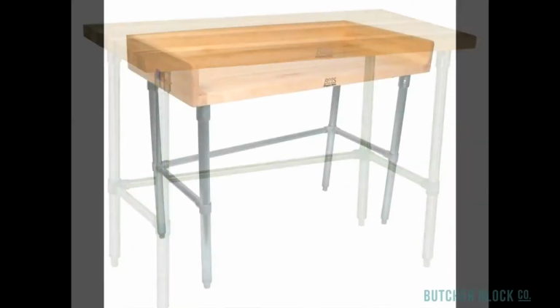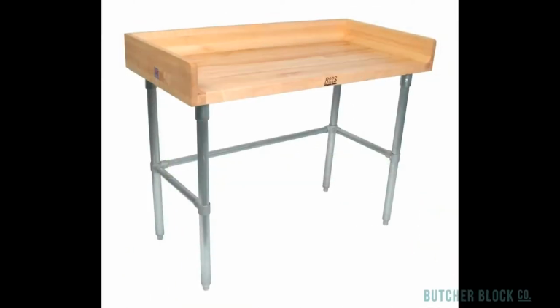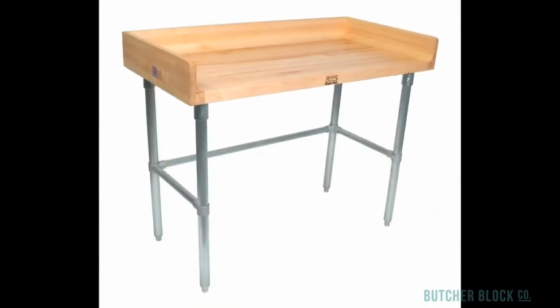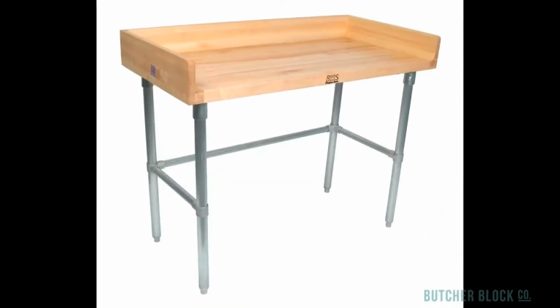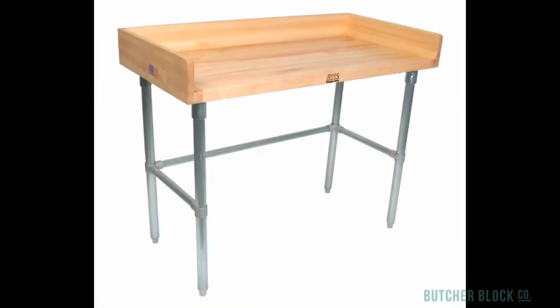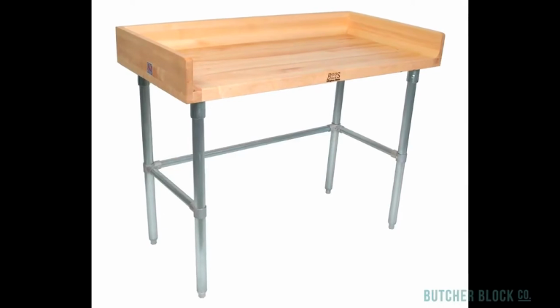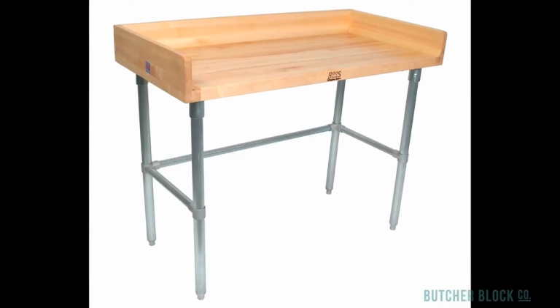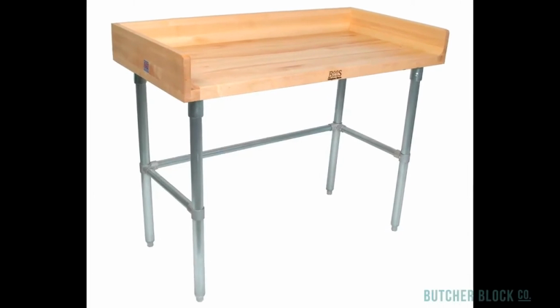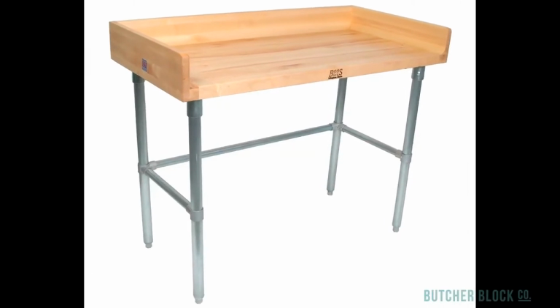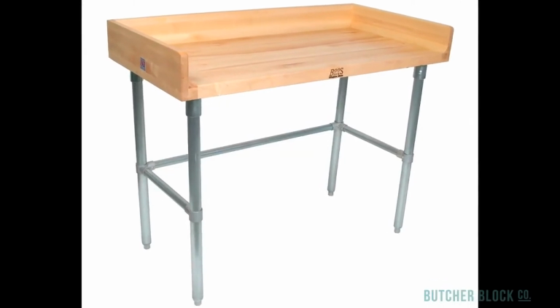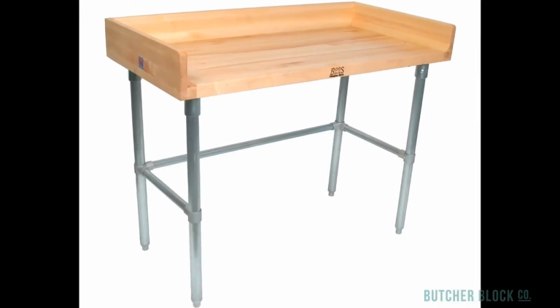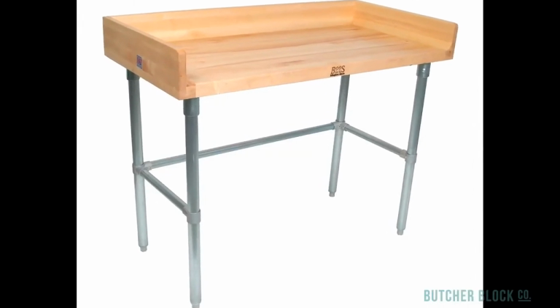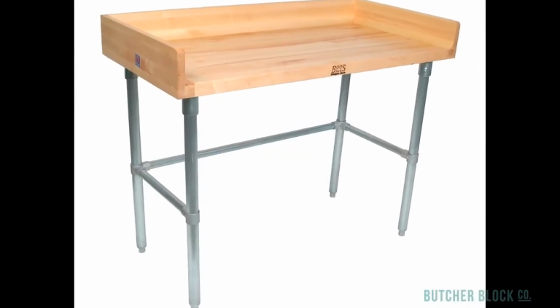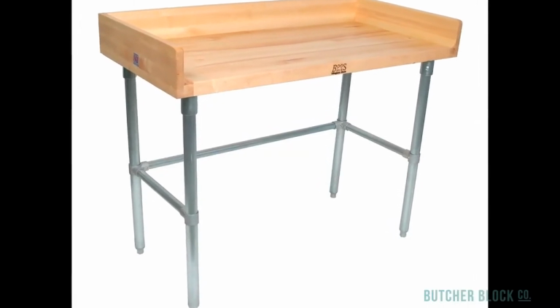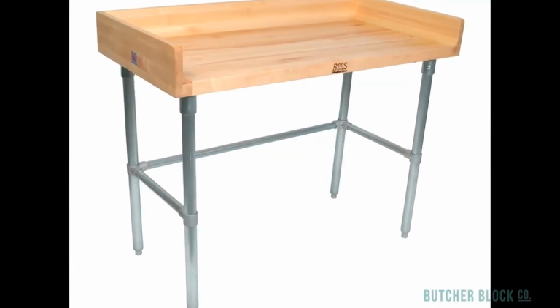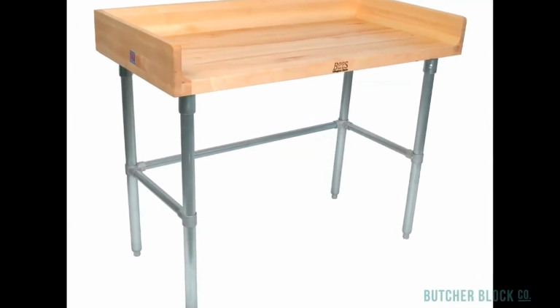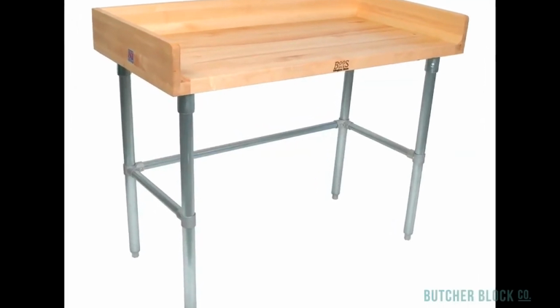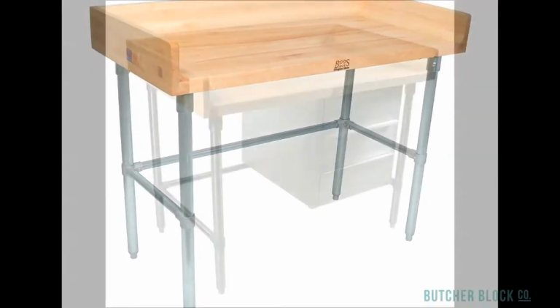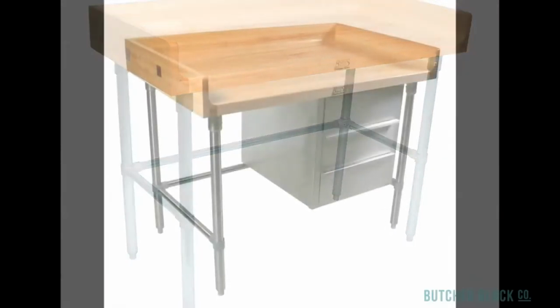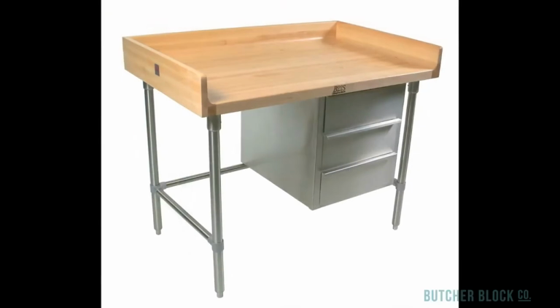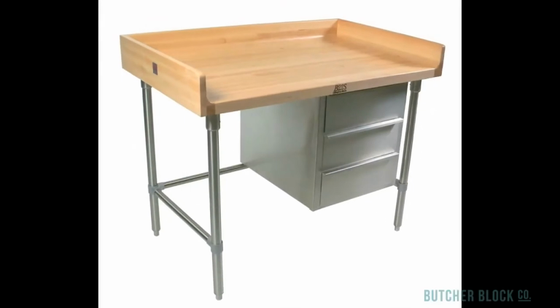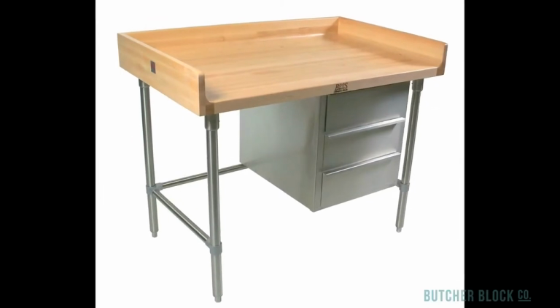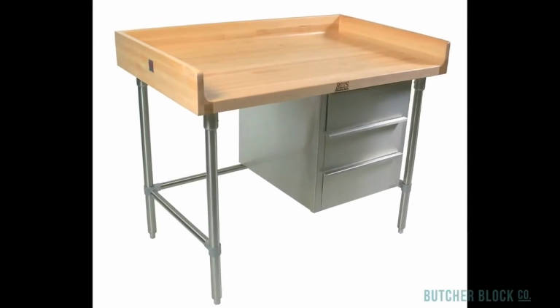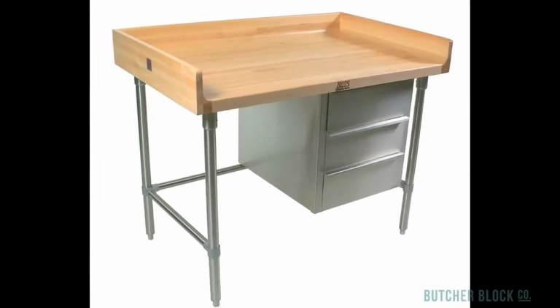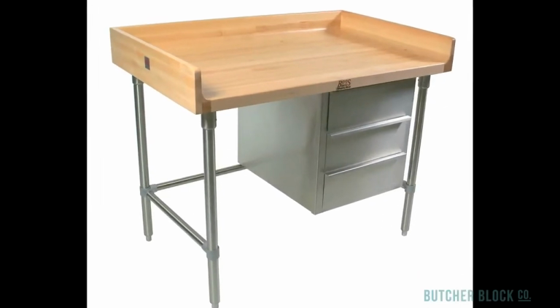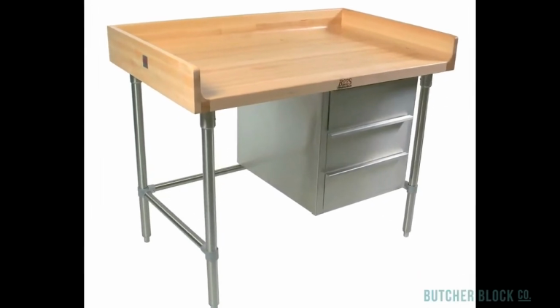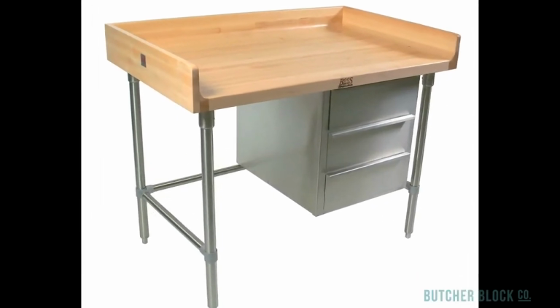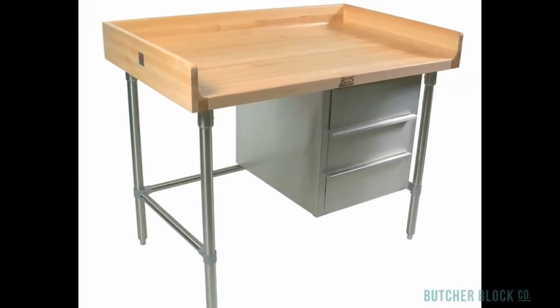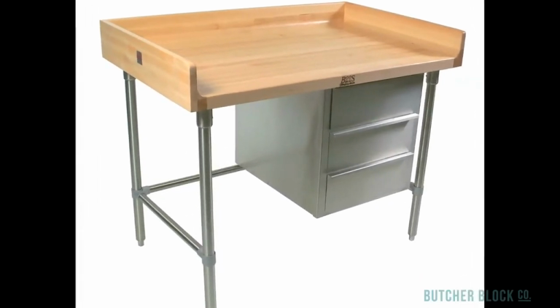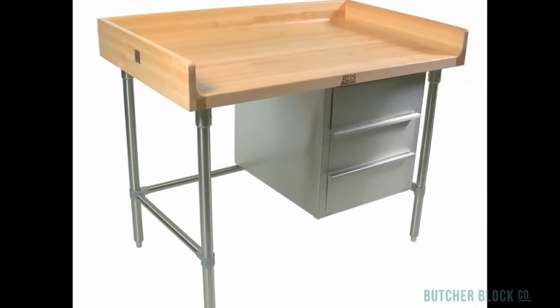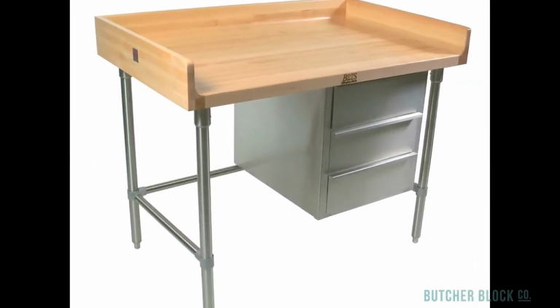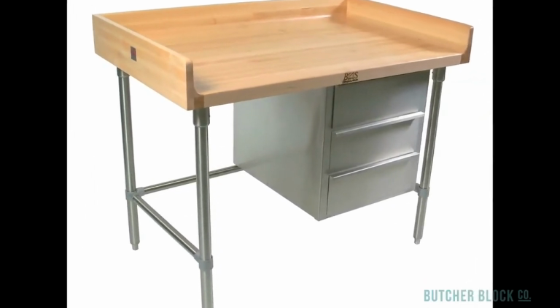Baker's tables are also available. A 4-inch riser helps keep ingredients on the table and off the floor. If you'd like some local storage as well, choose the Baker's Utility table with 3-tiered steel drawers.